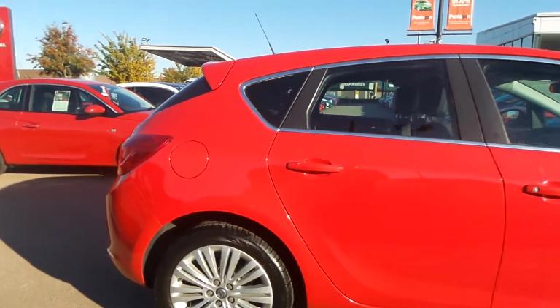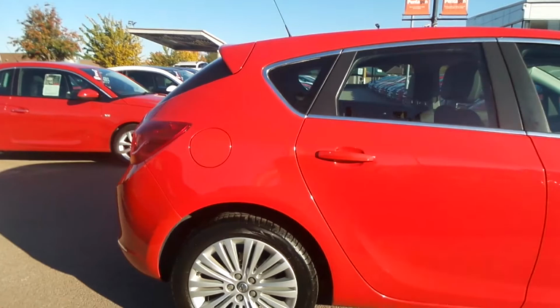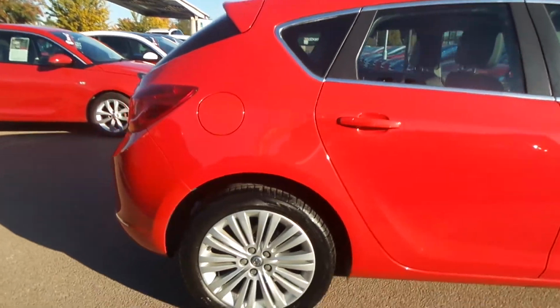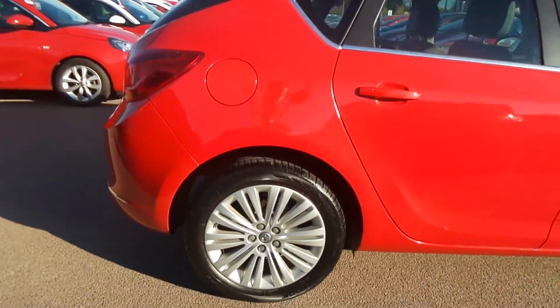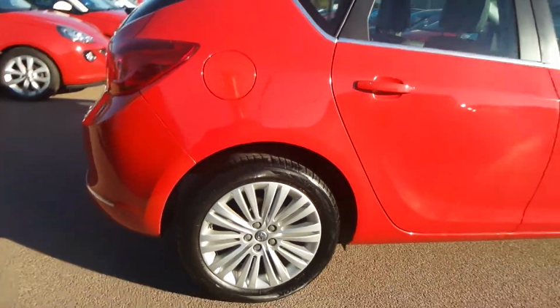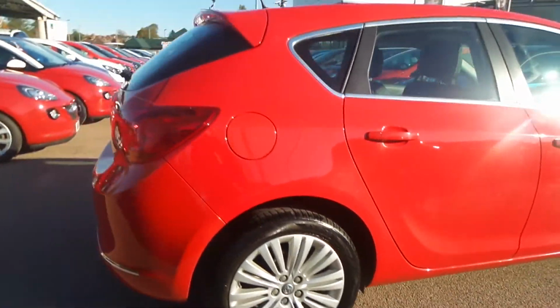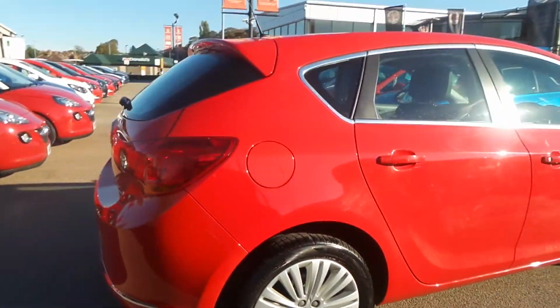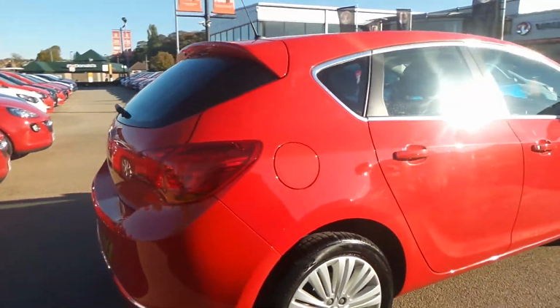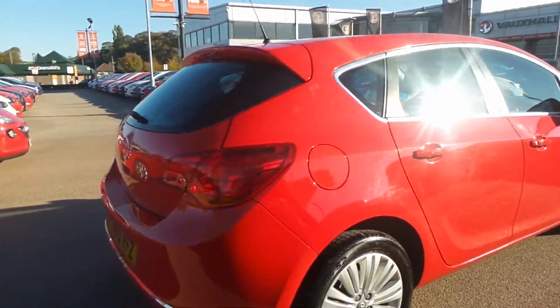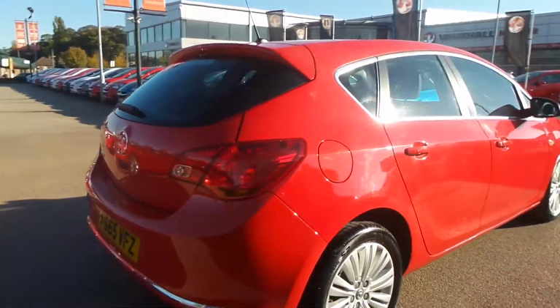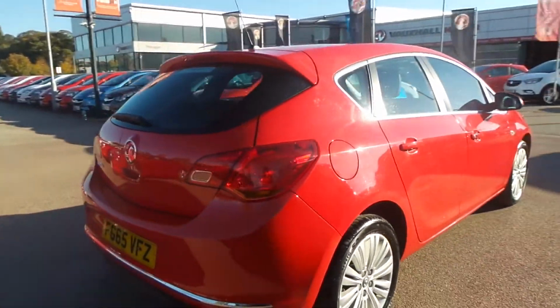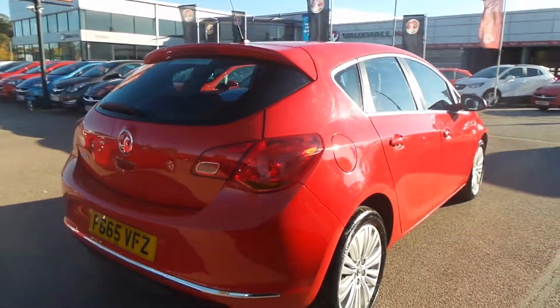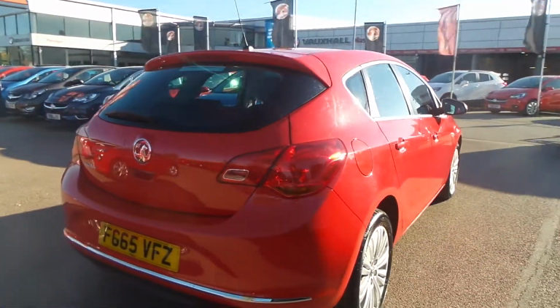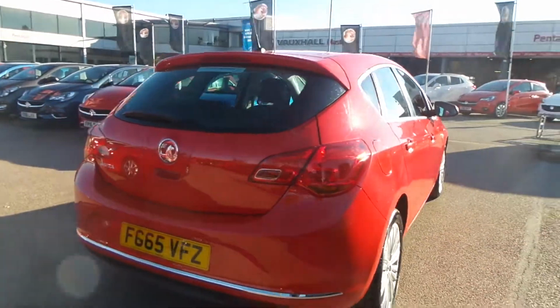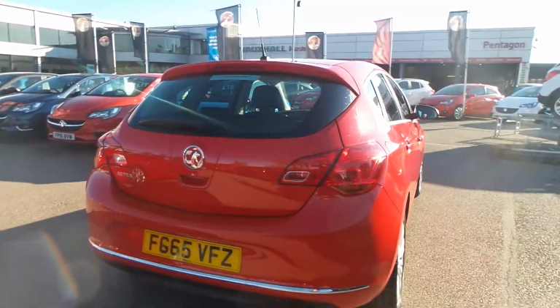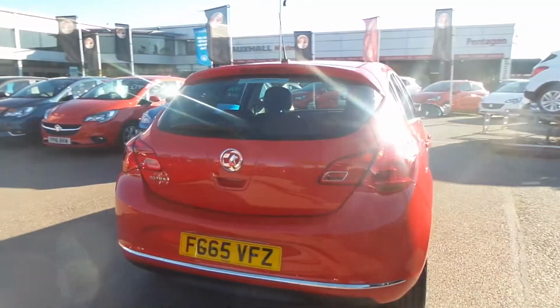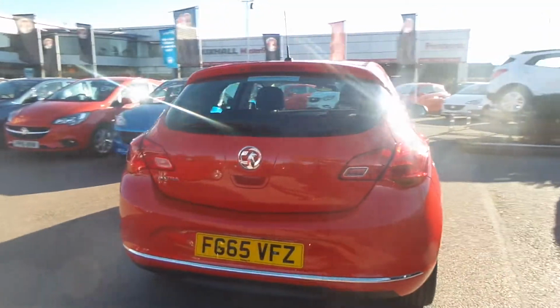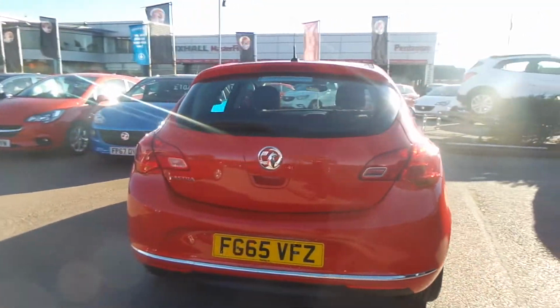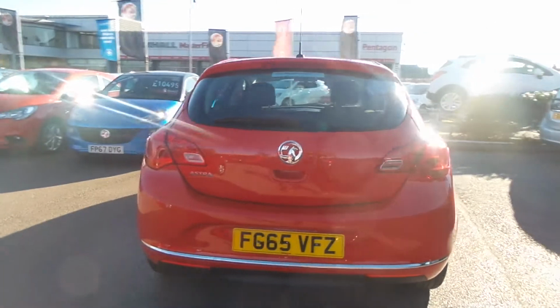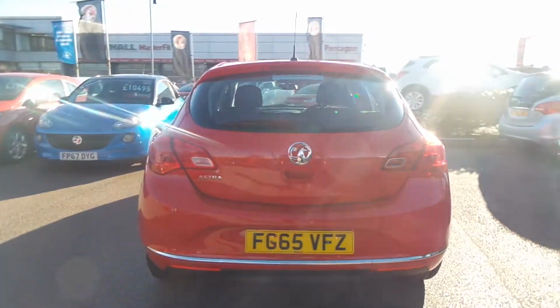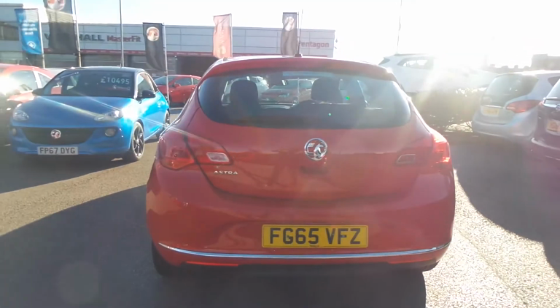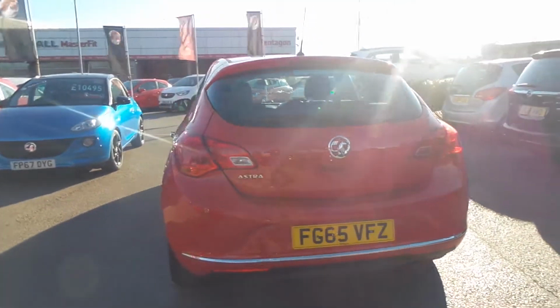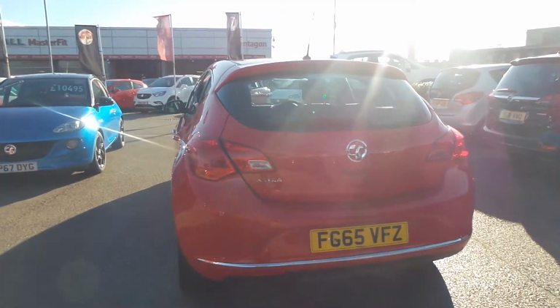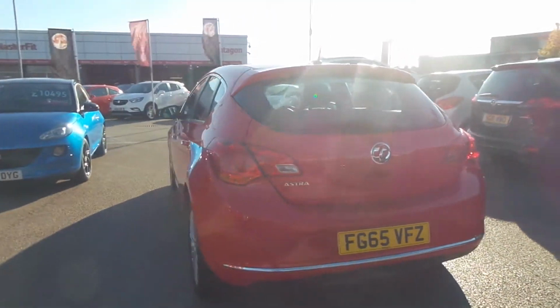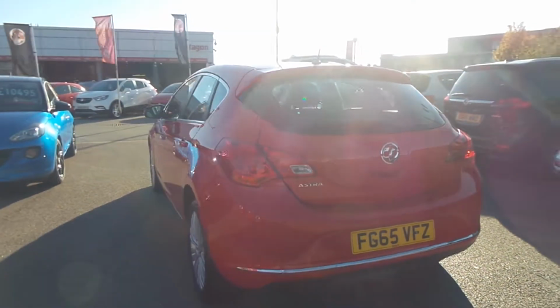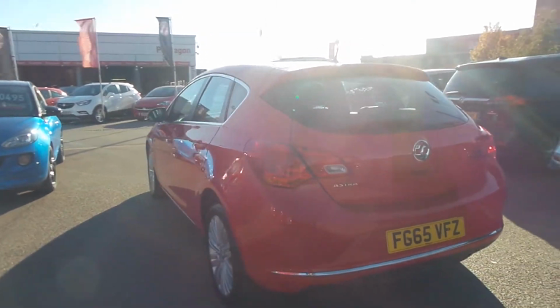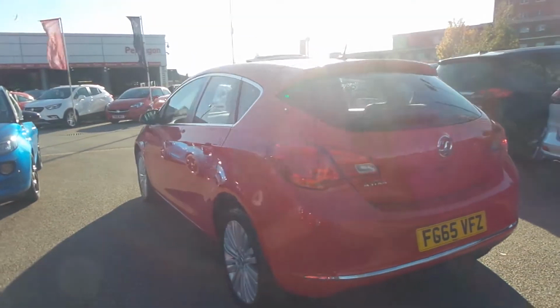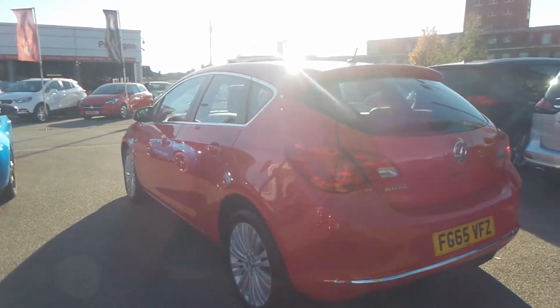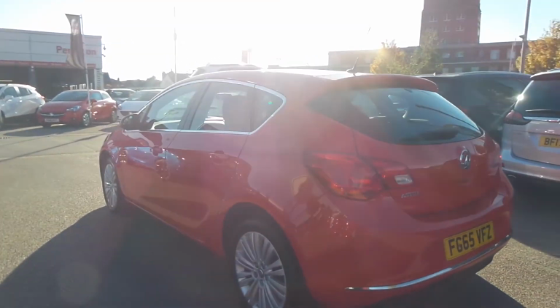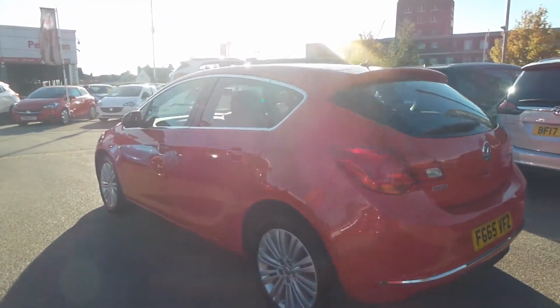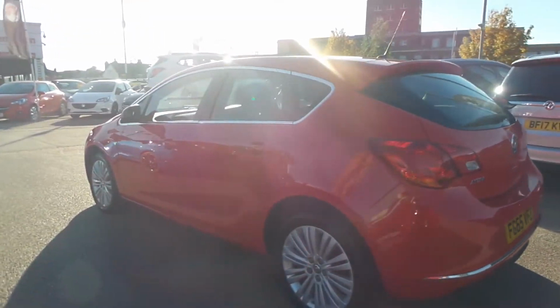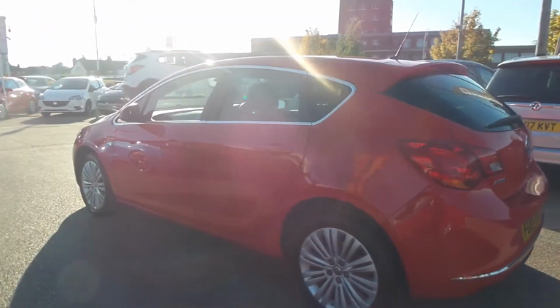It features 17 inch alloys, LED daytime running lights, front fog lamps, electric door mirrors, remote central locking, and electric front windows.